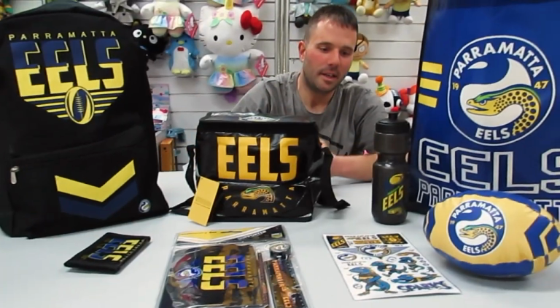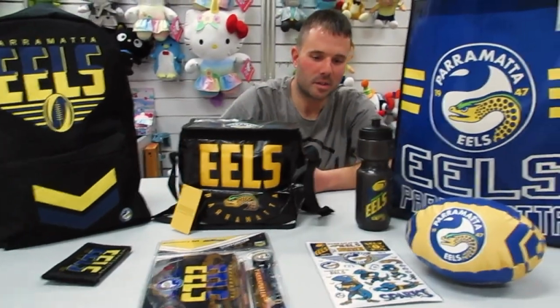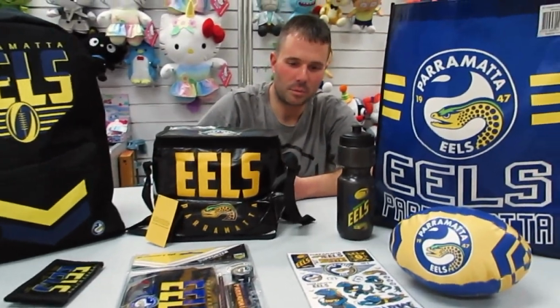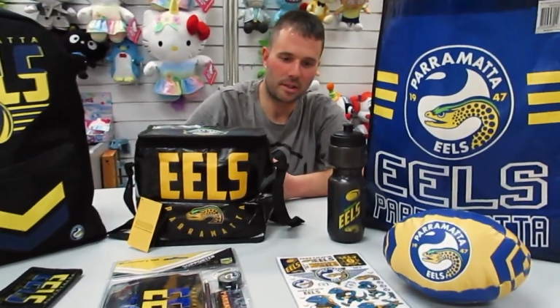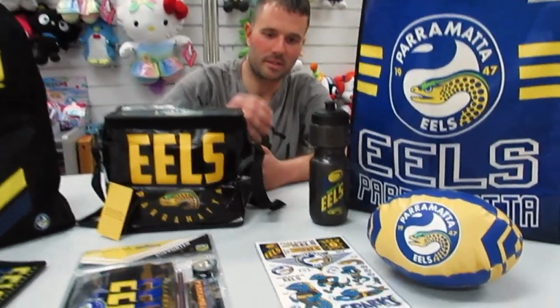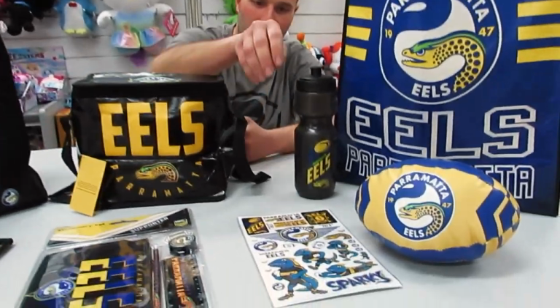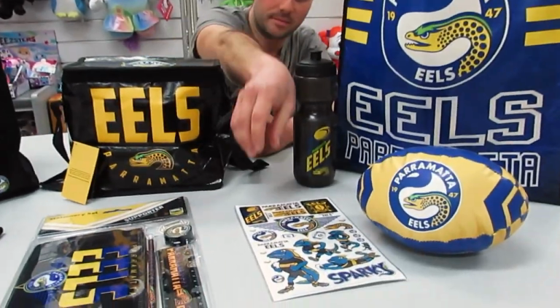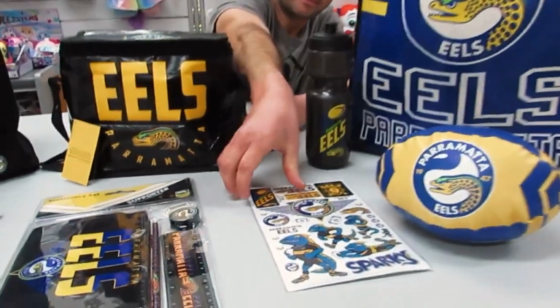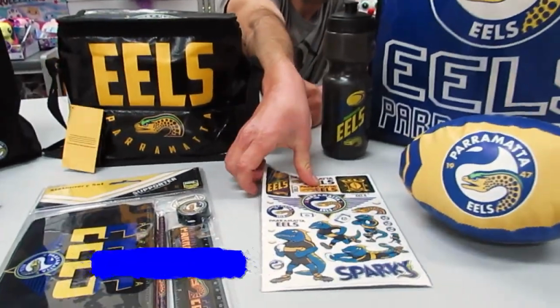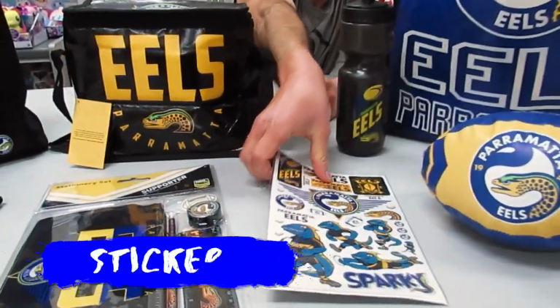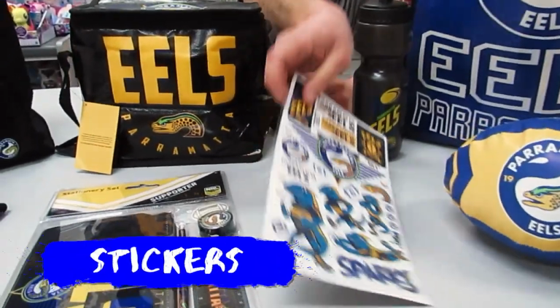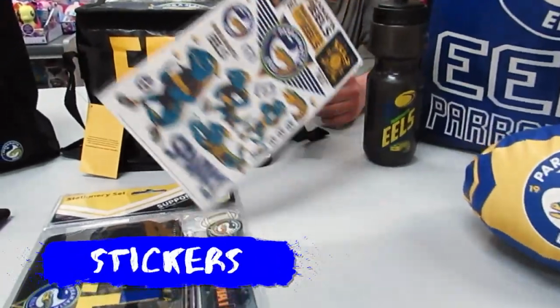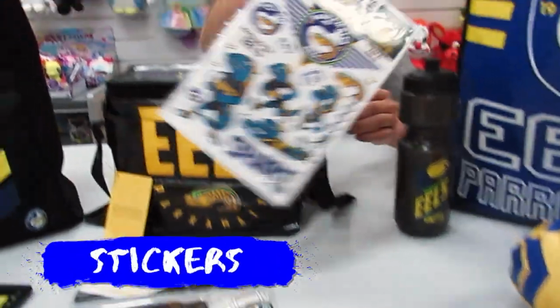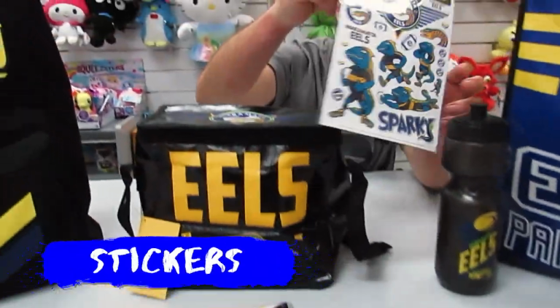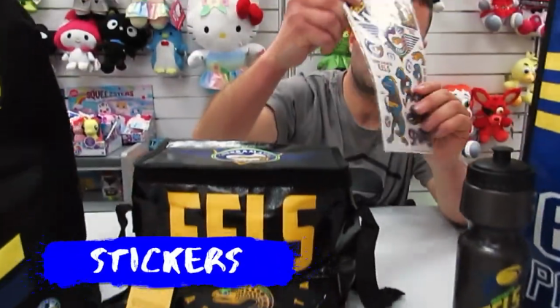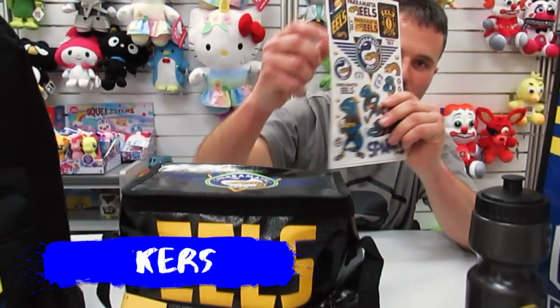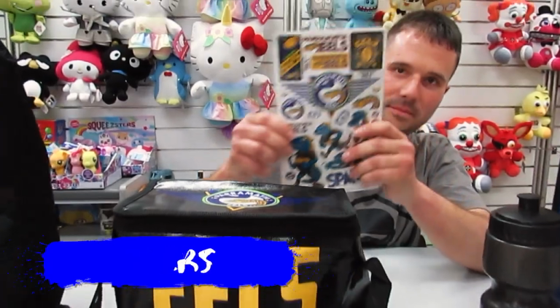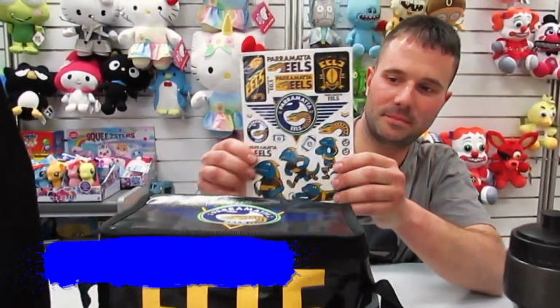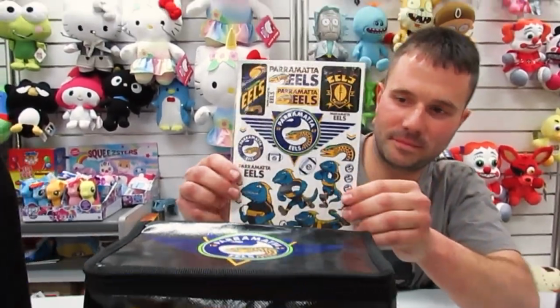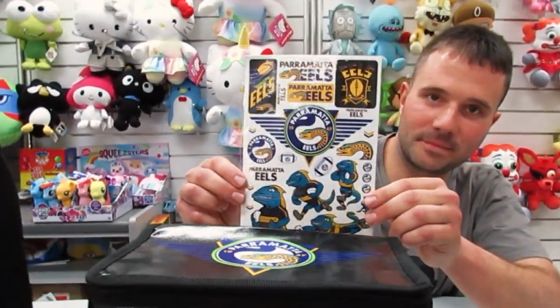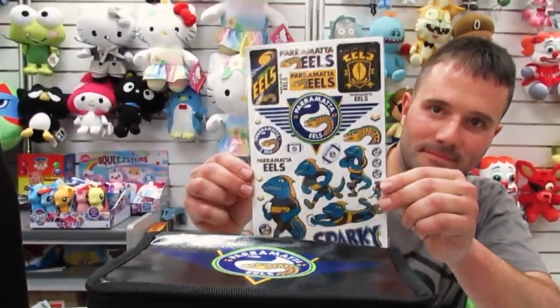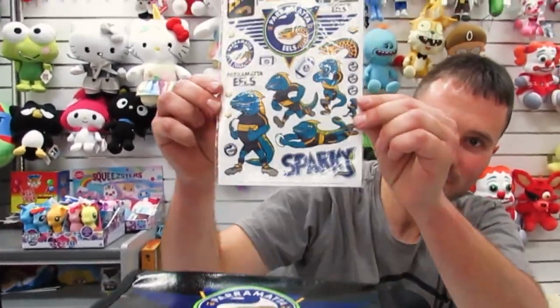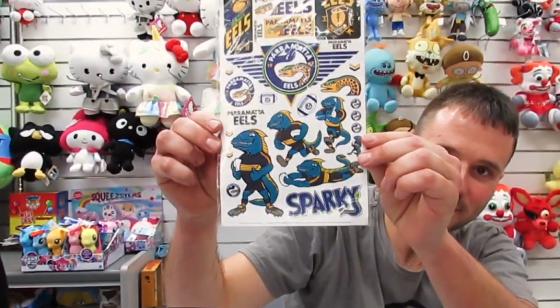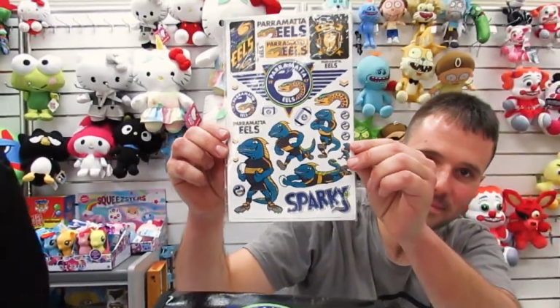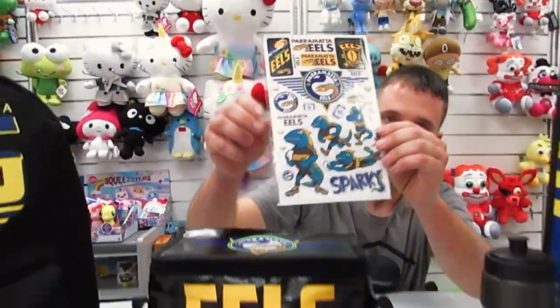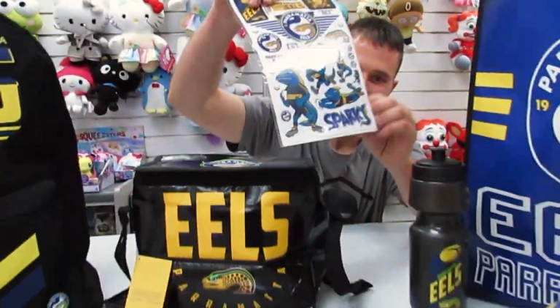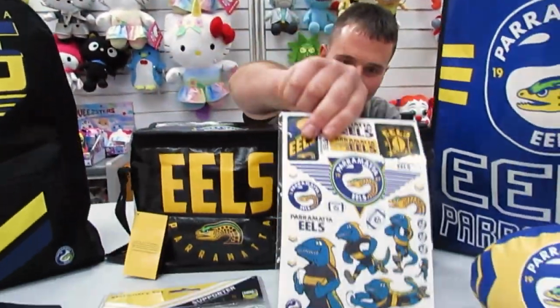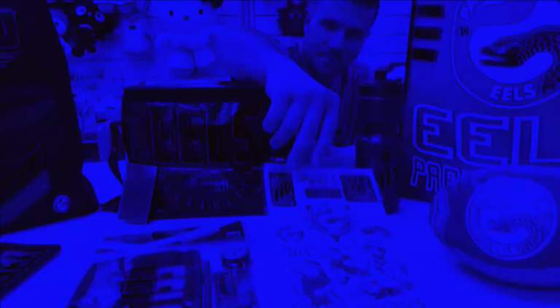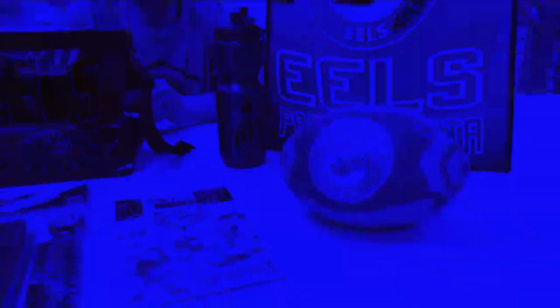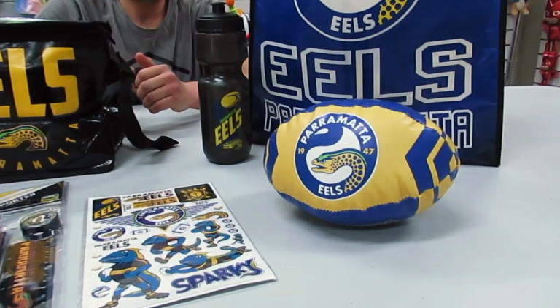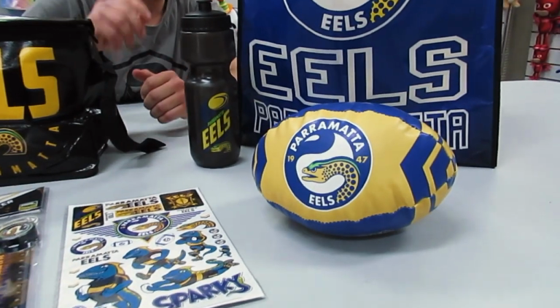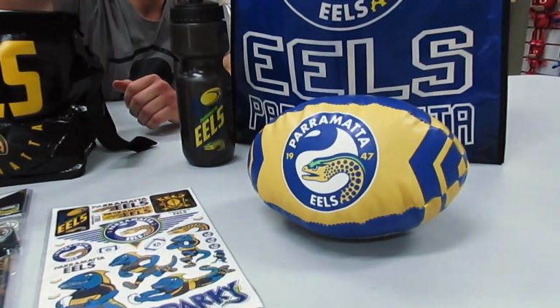And the next one we've got a sticker sheet to put on your books and what not. And we've also got the football.